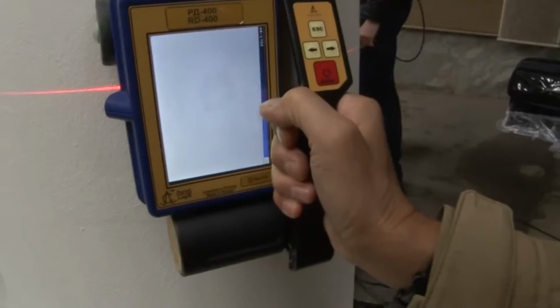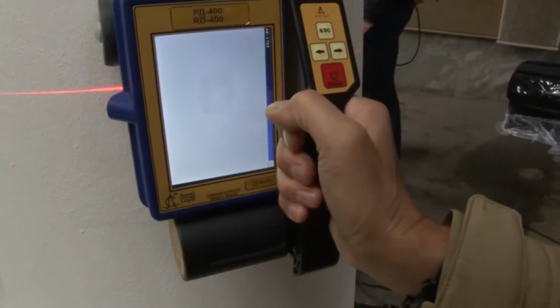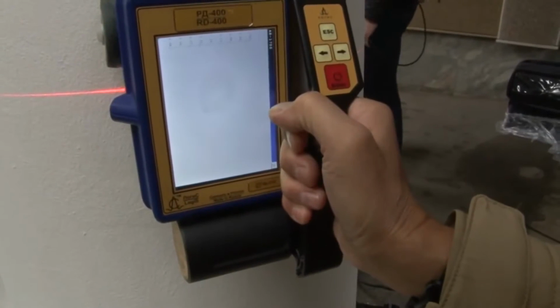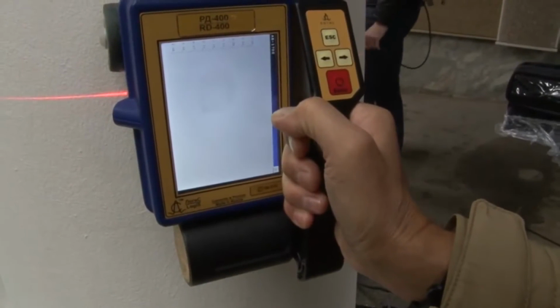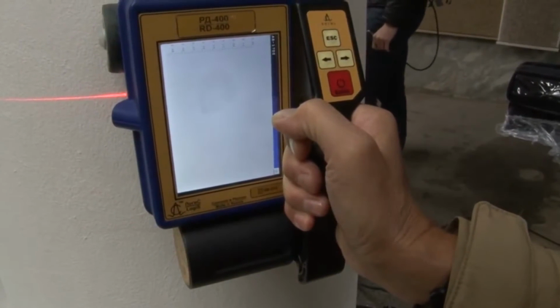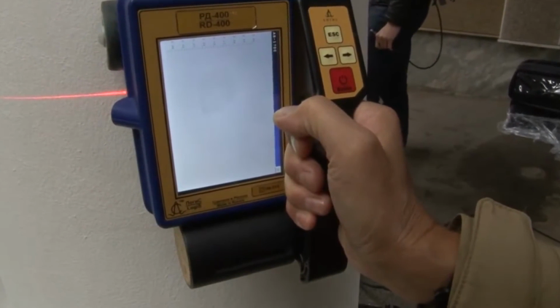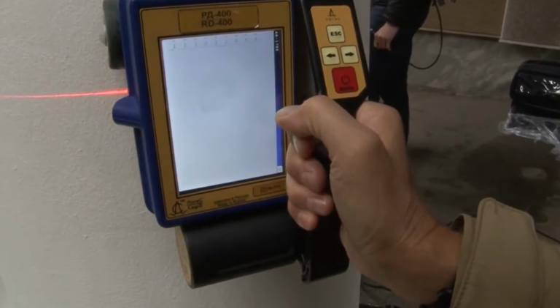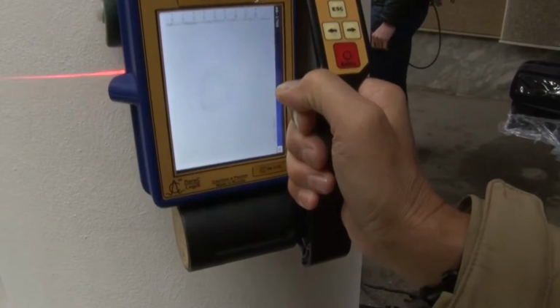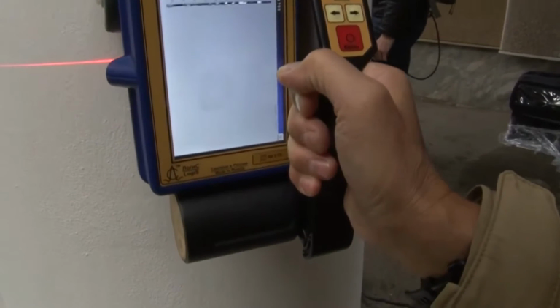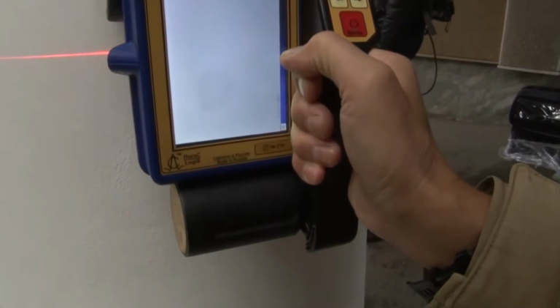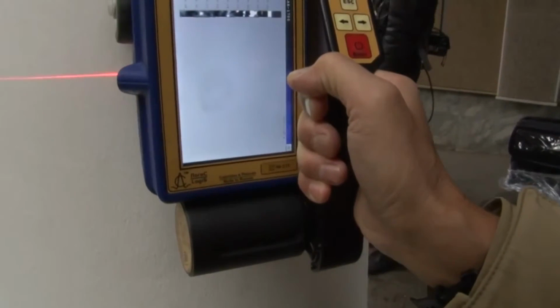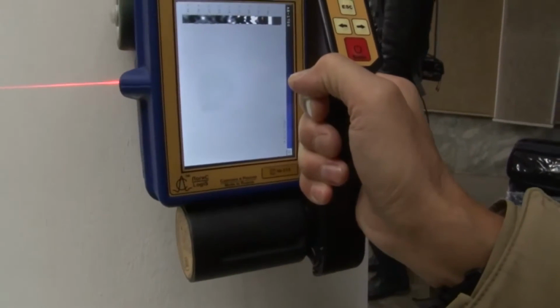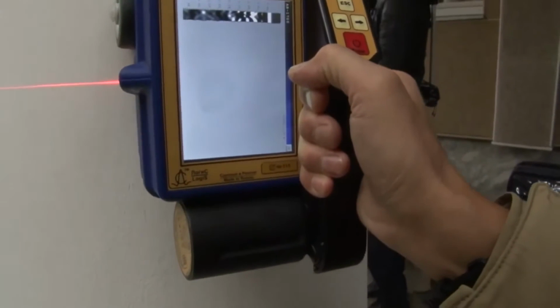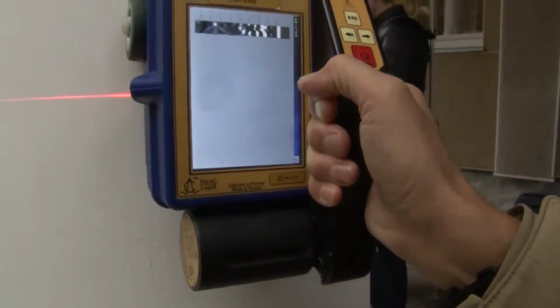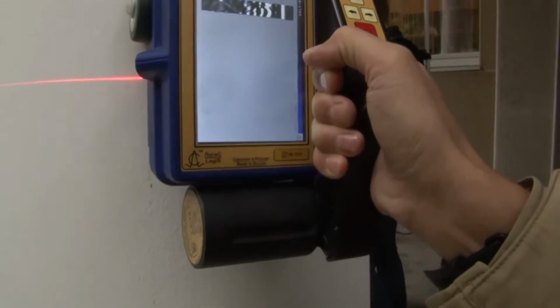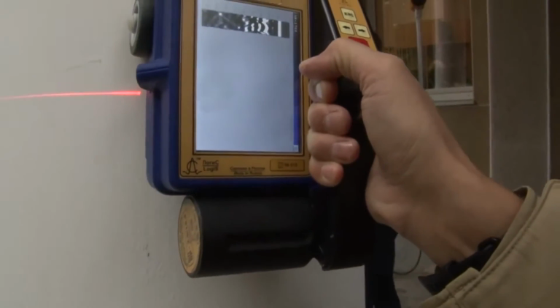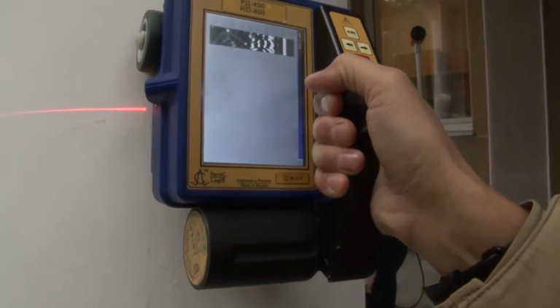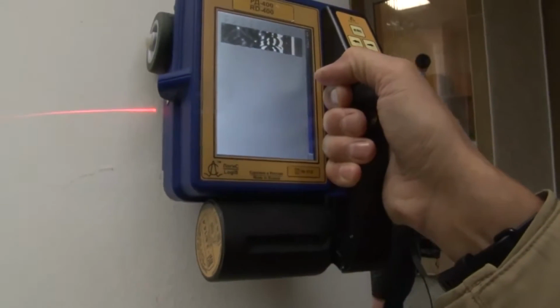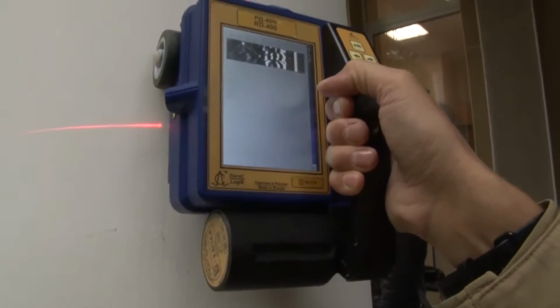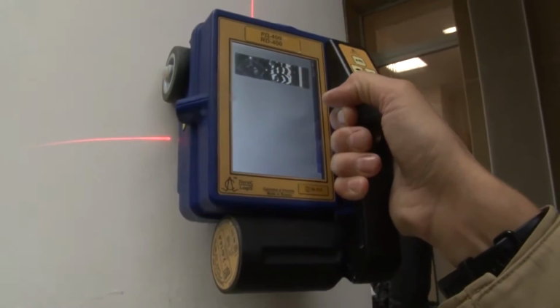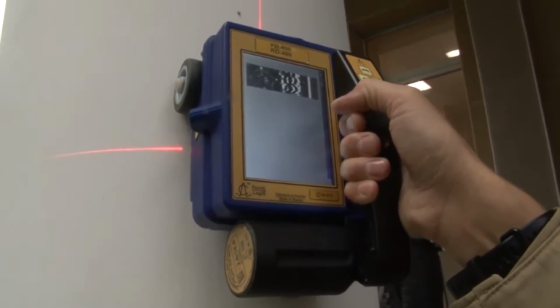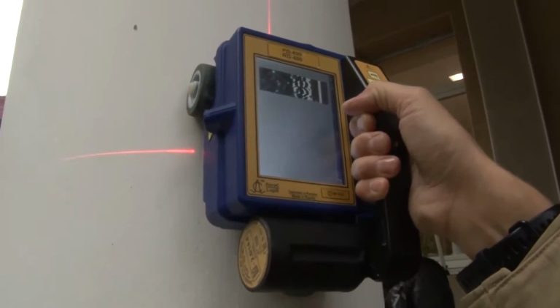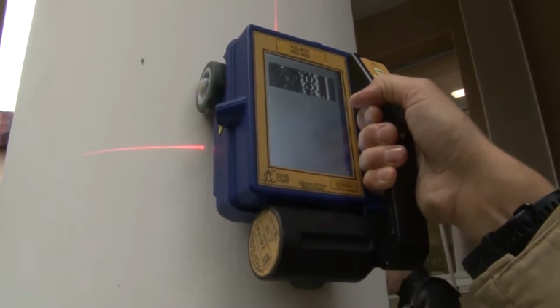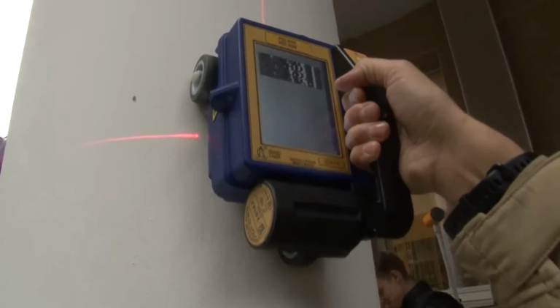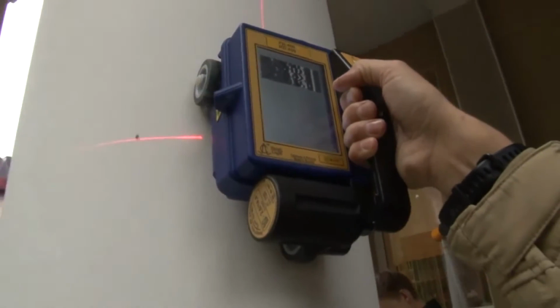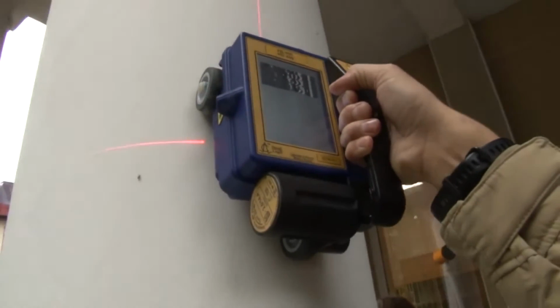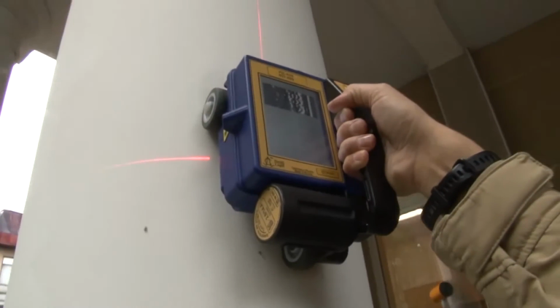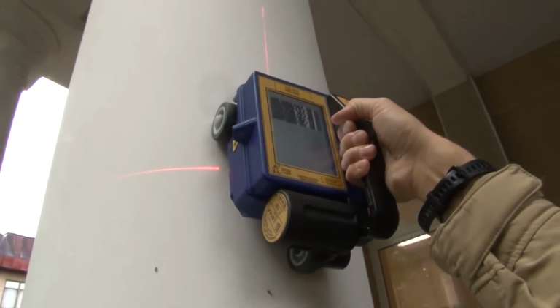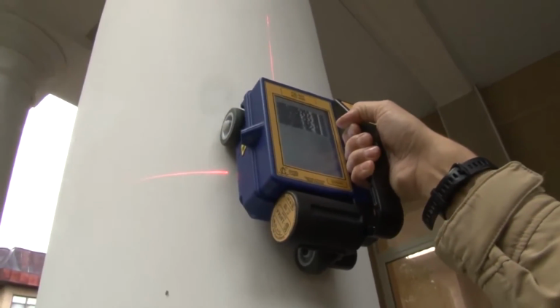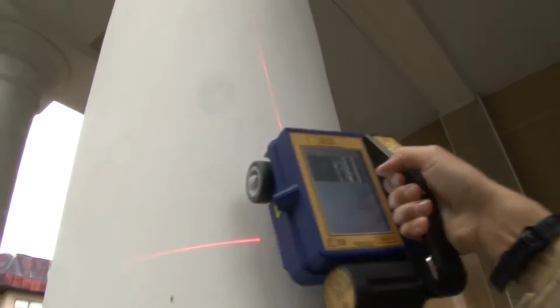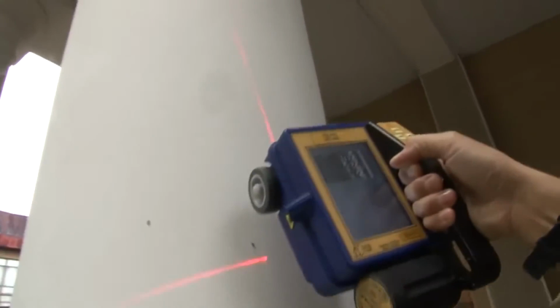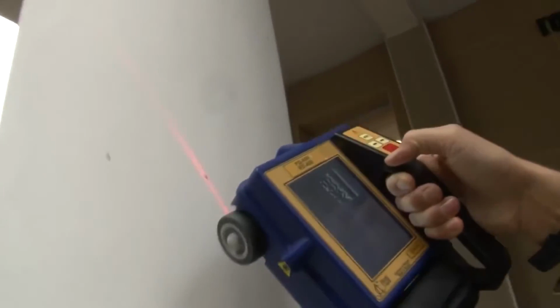The concrete scanner is used to control building structures, to search and localize wiring, rebar elements, and the depth of the protective layer. It can also localize large cracks in building structures.